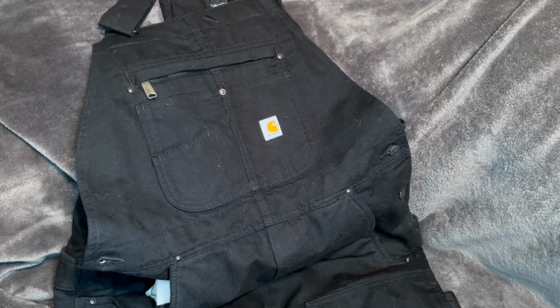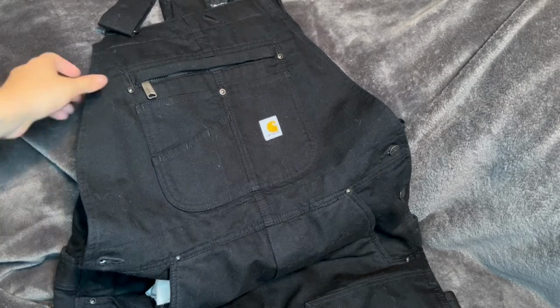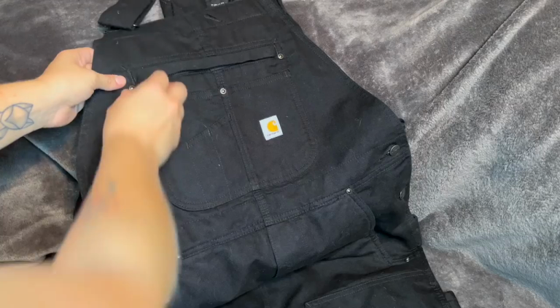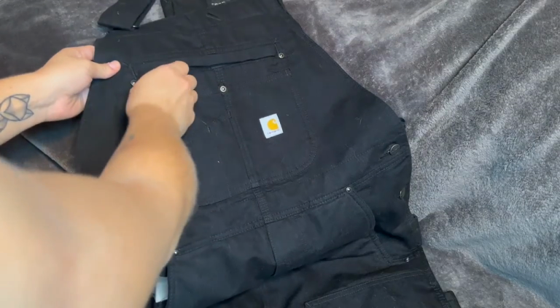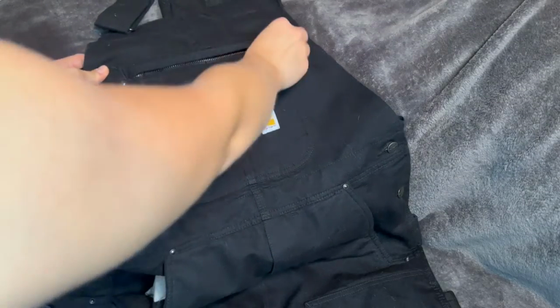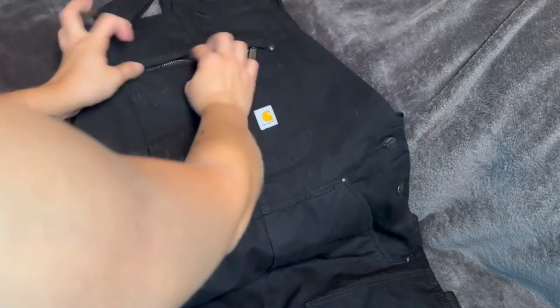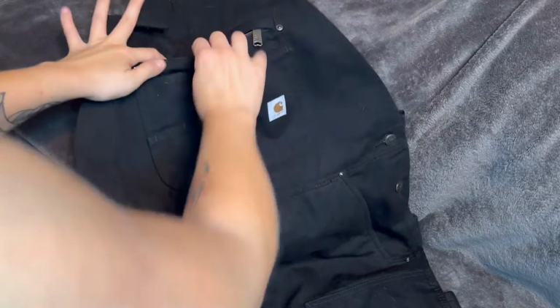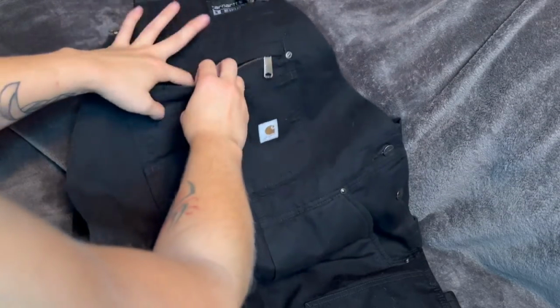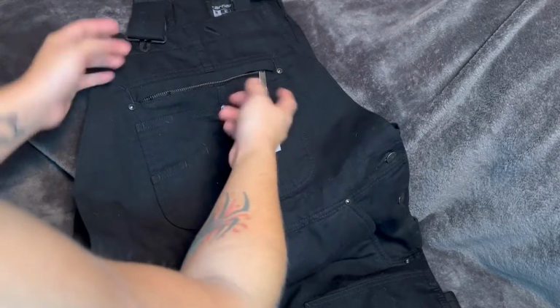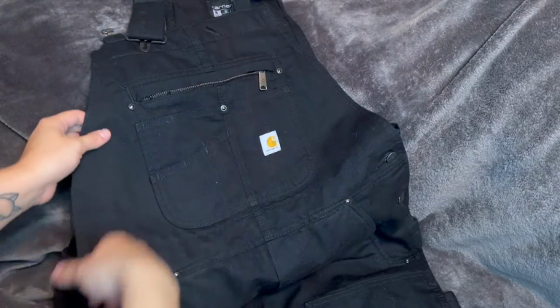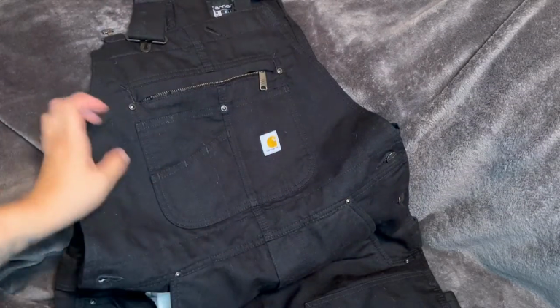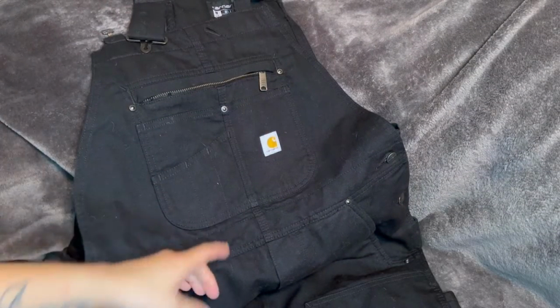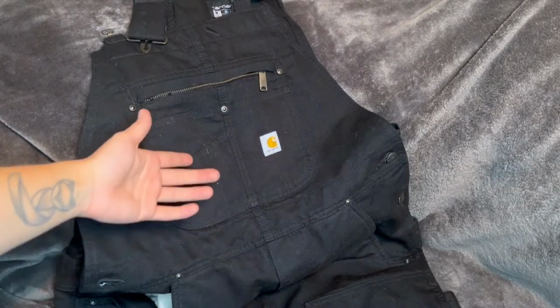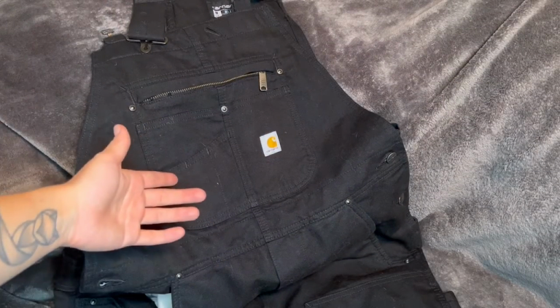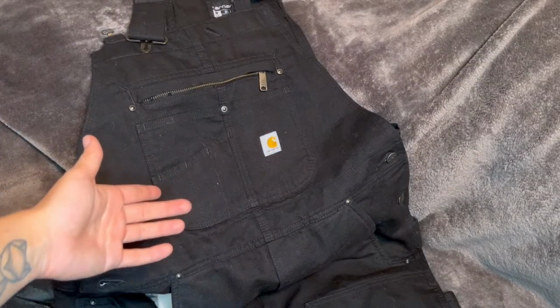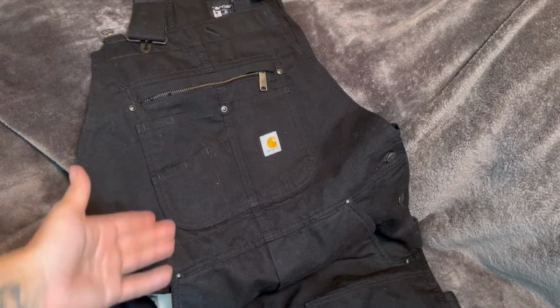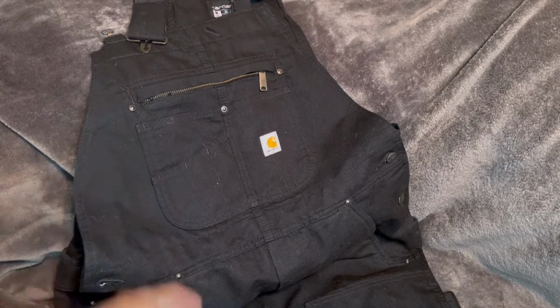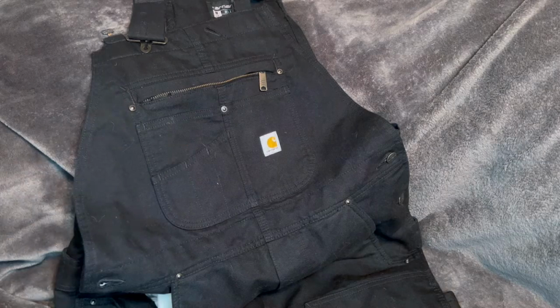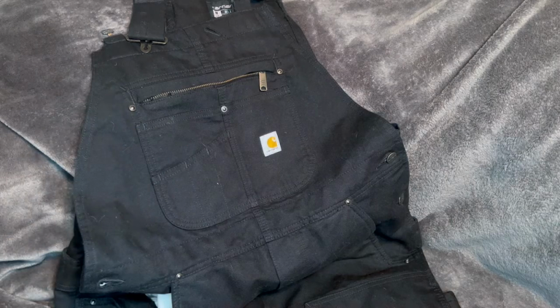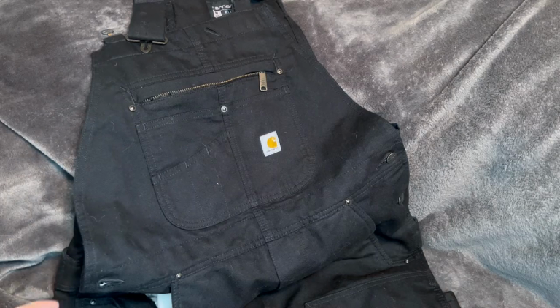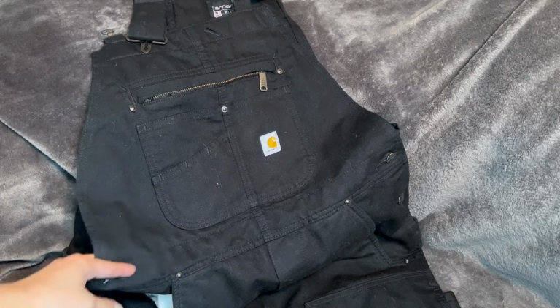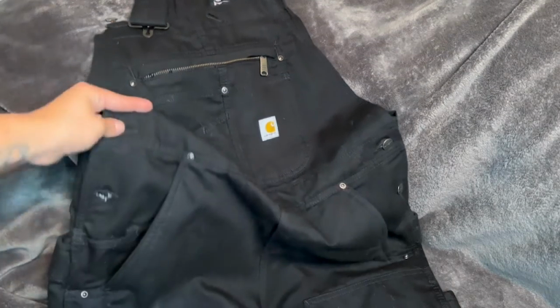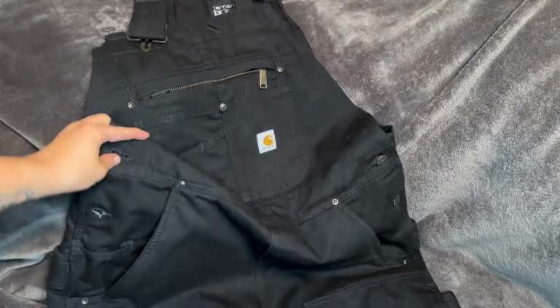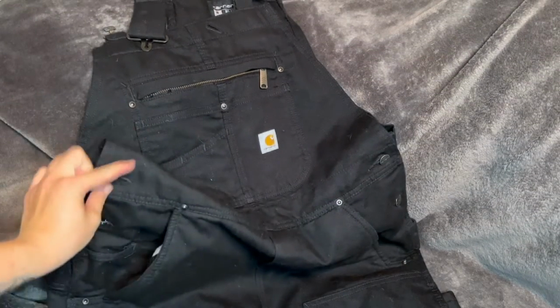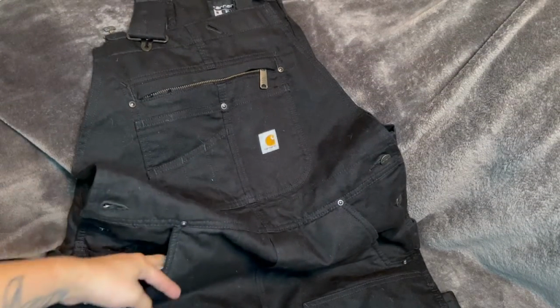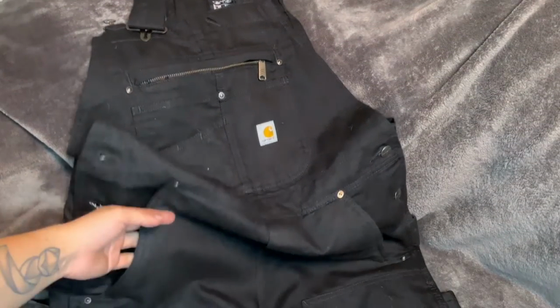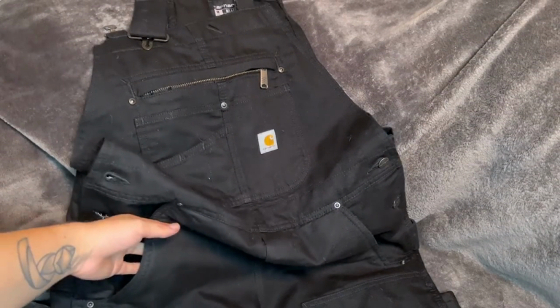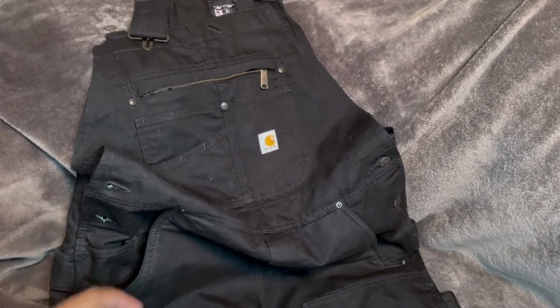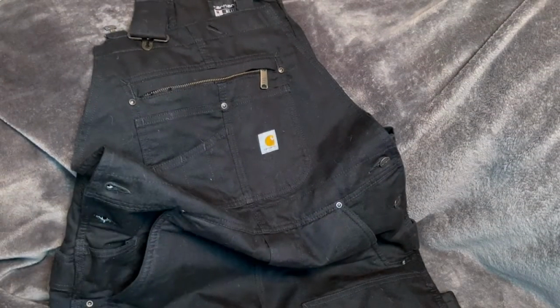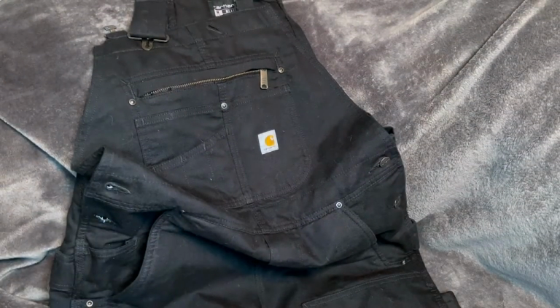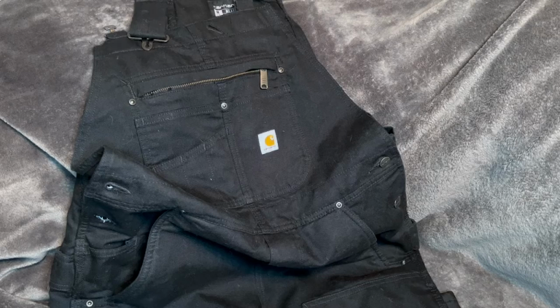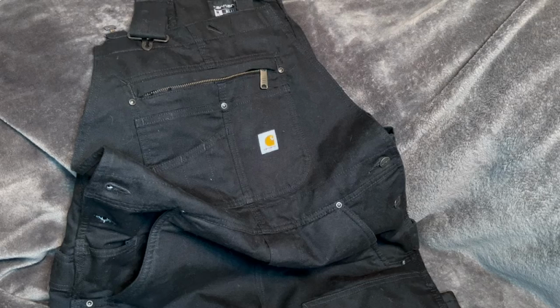They also have this giant pocket up here — I can throw my phone right in there. If I'm out working in the garage I can throw a couple pins in there, whatever I need. Super big pockets up front and nice big pockets in the back.